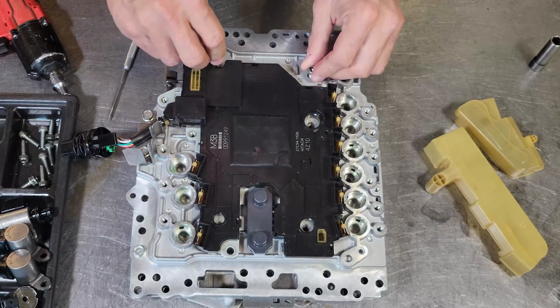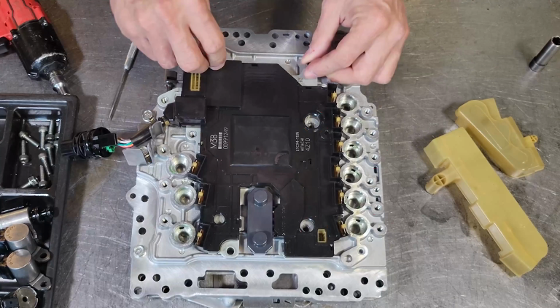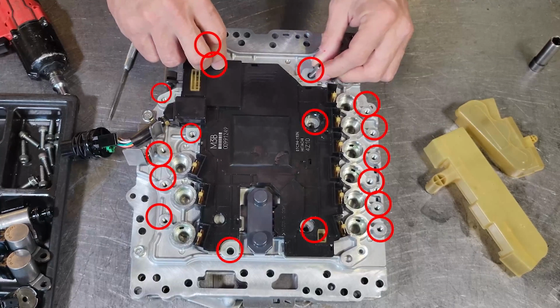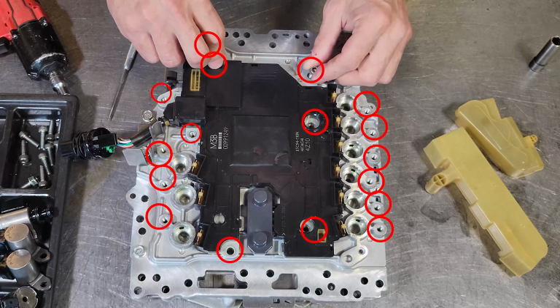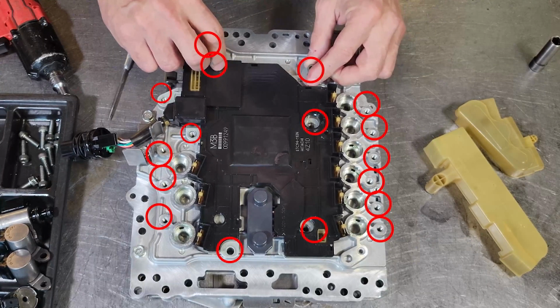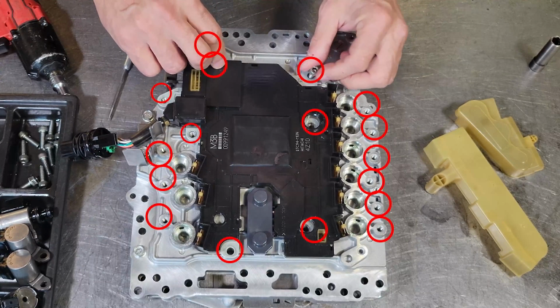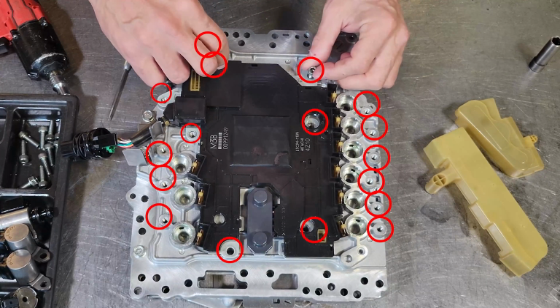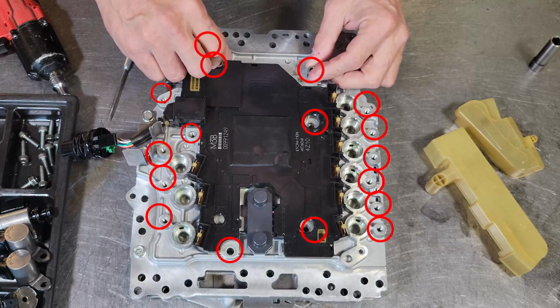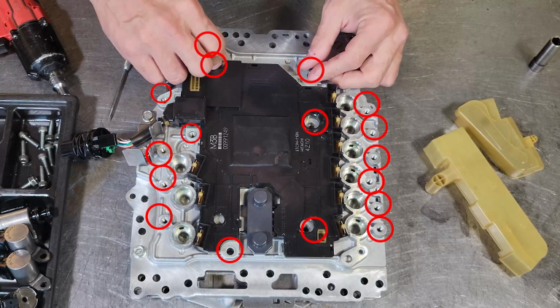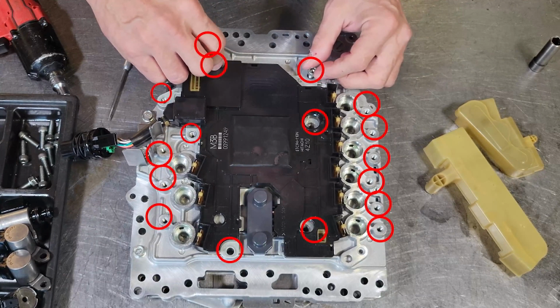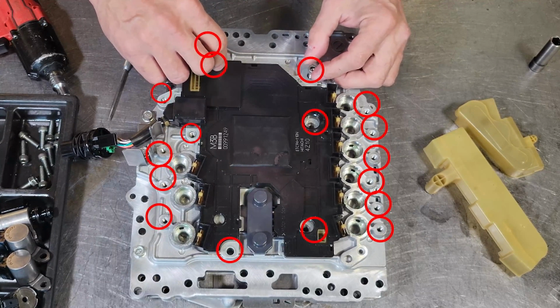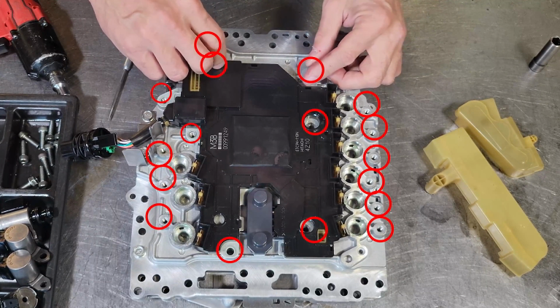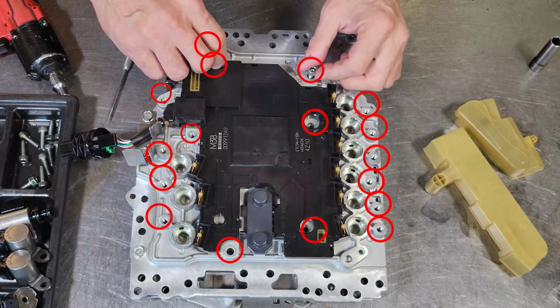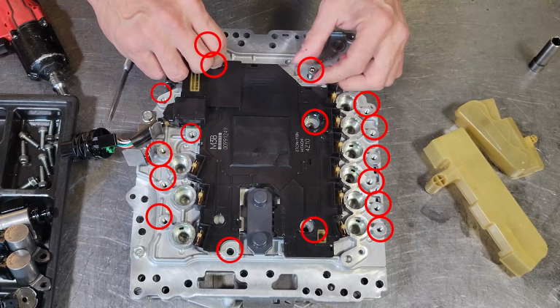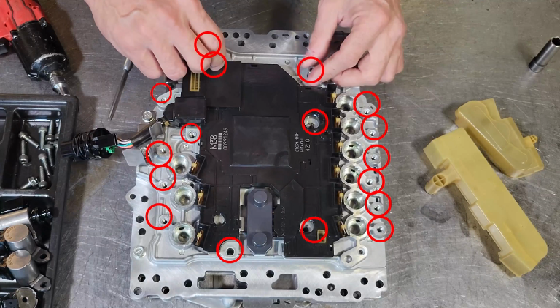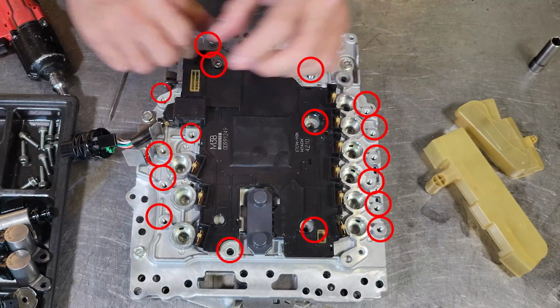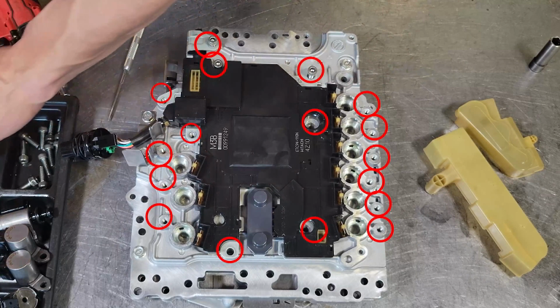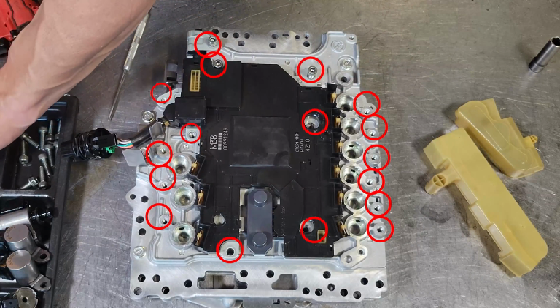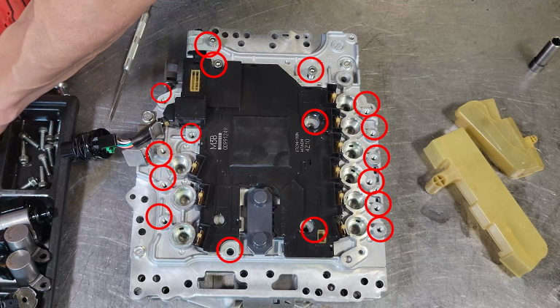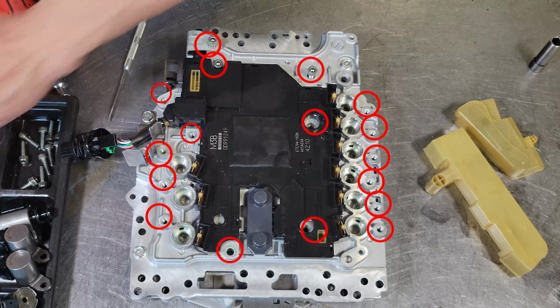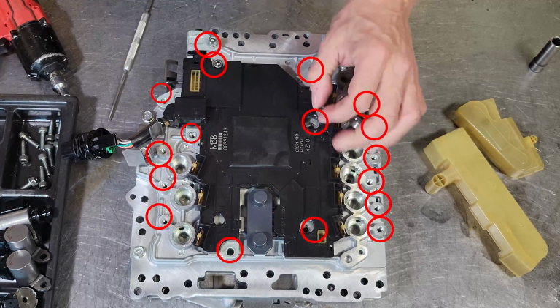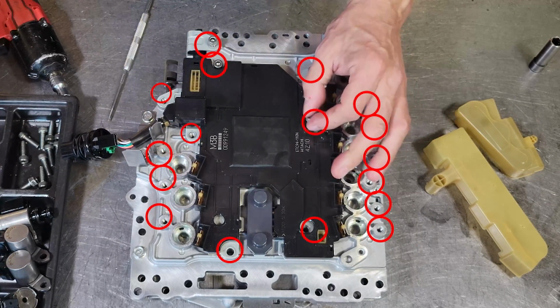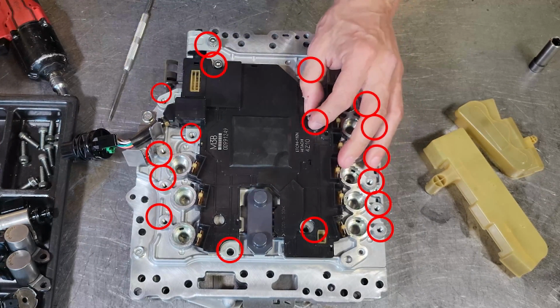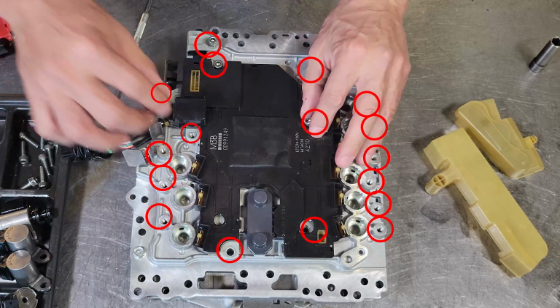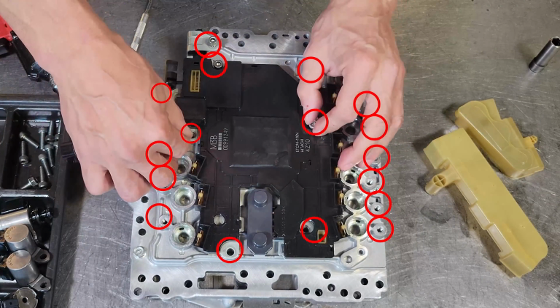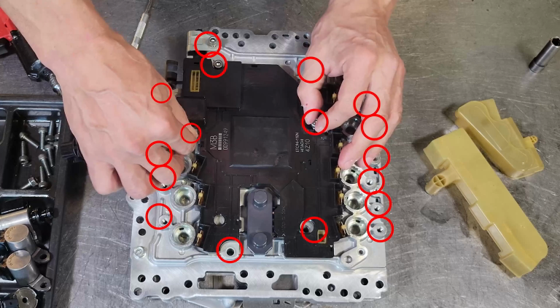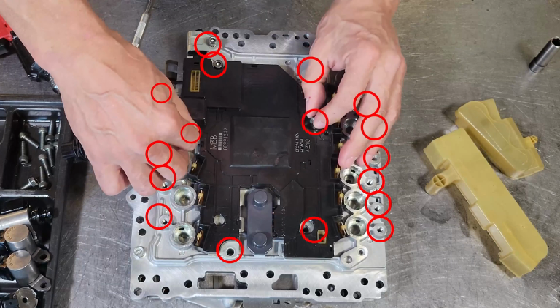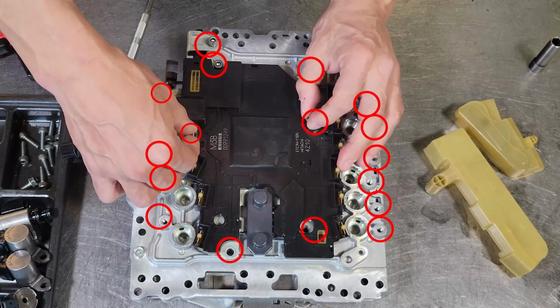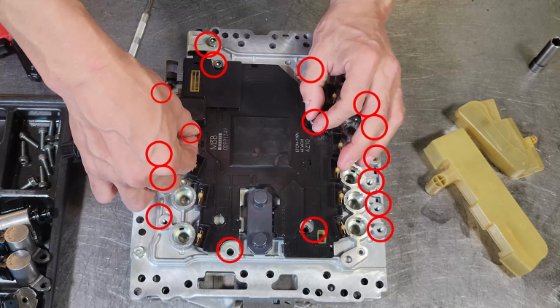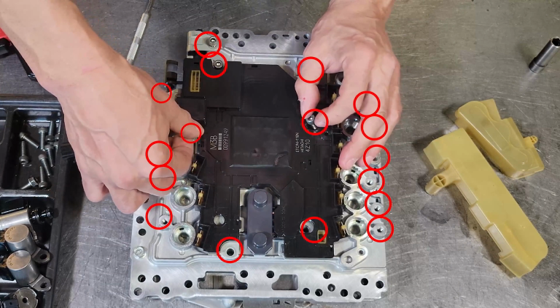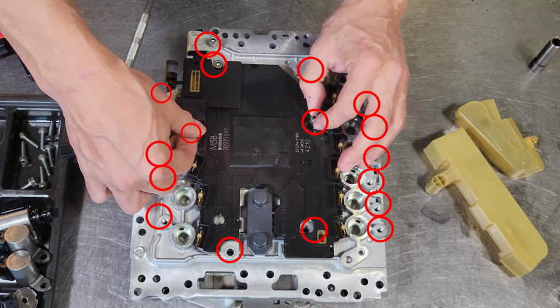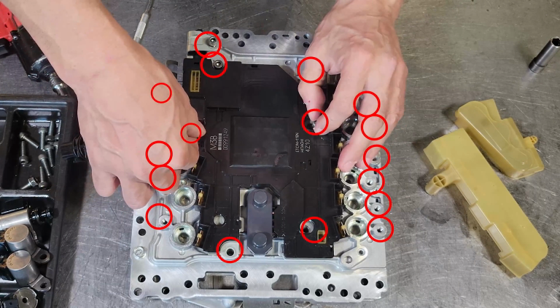Next you are going to start putting your bolts back in into the places where they came from. Put the solenoids back in. I am going to tighten it all down and then we are going to torque it.